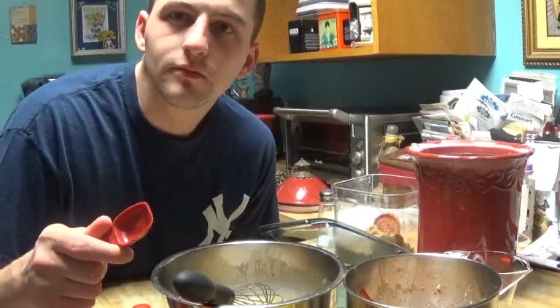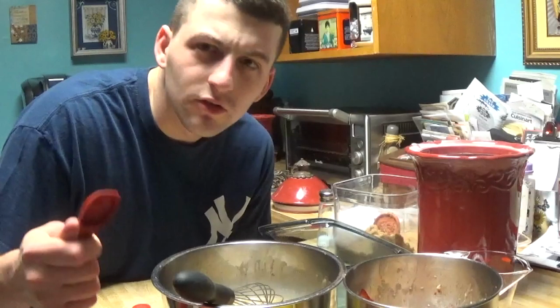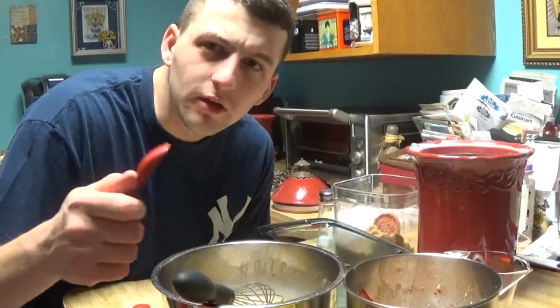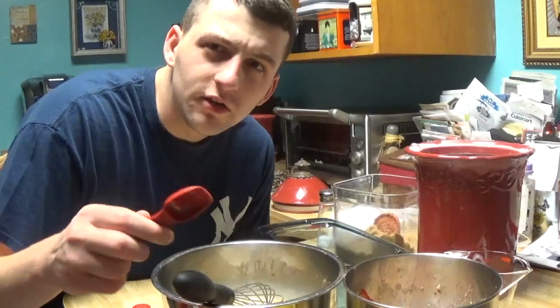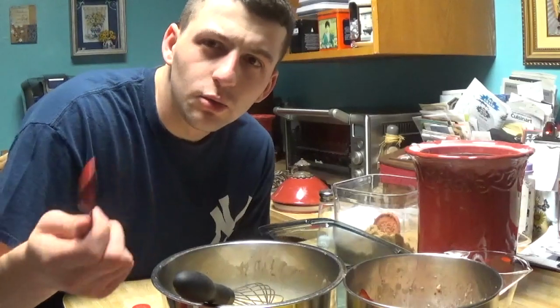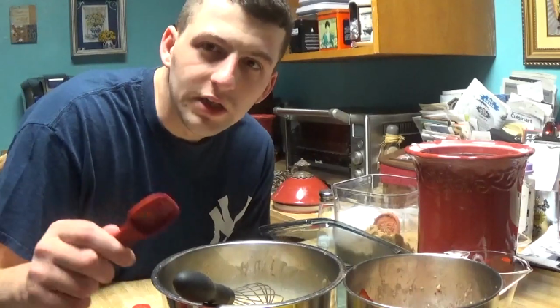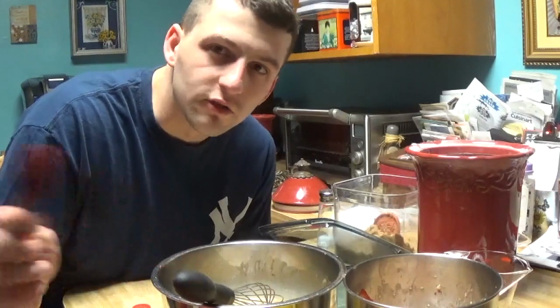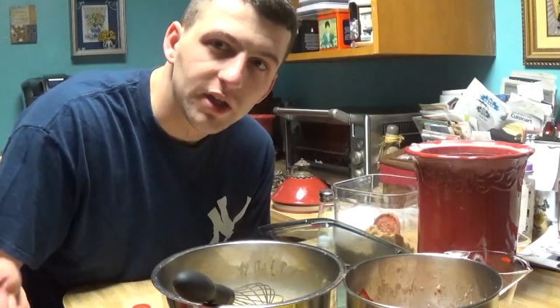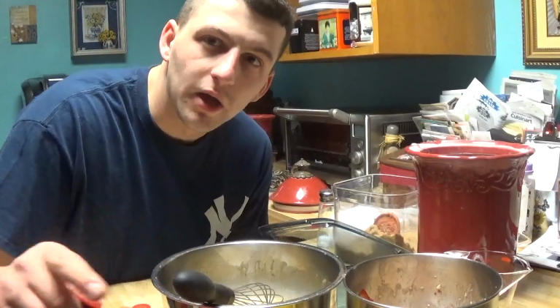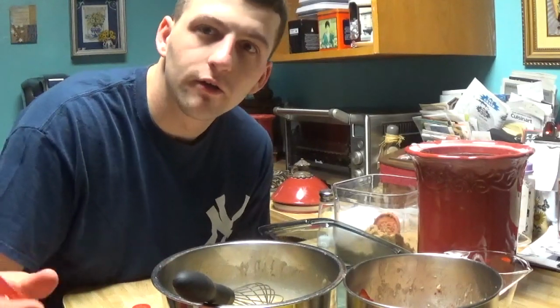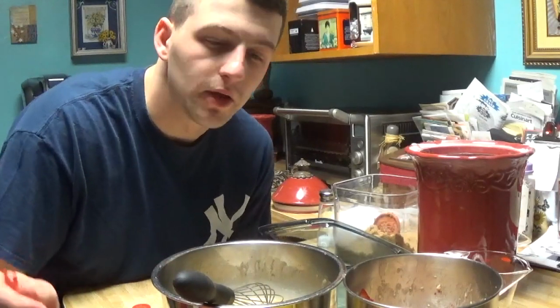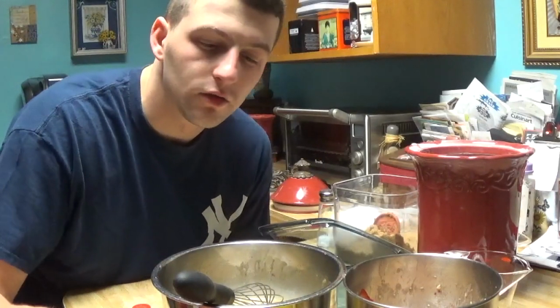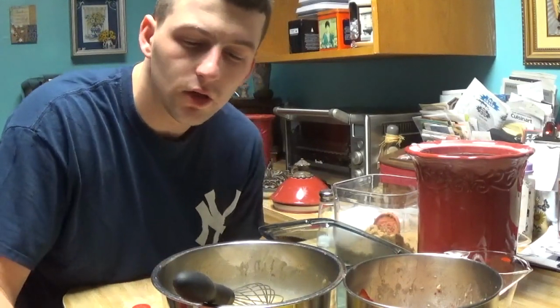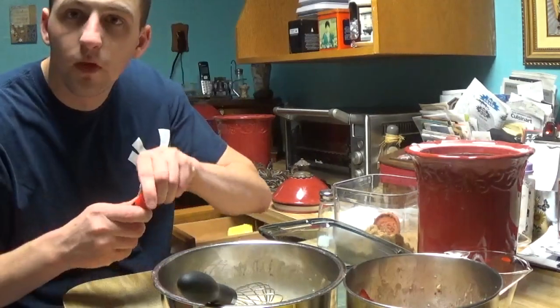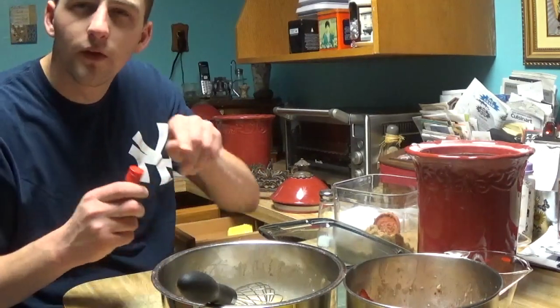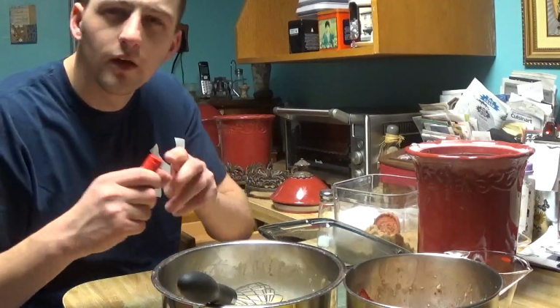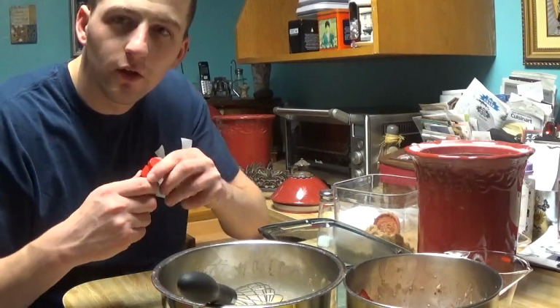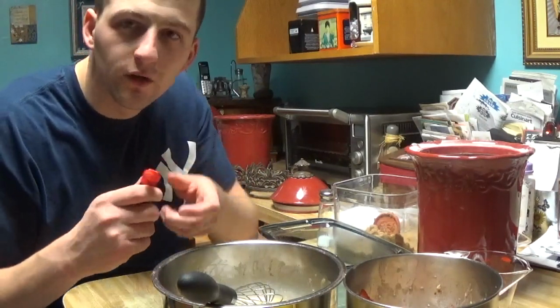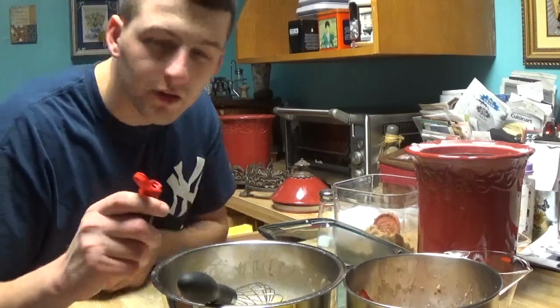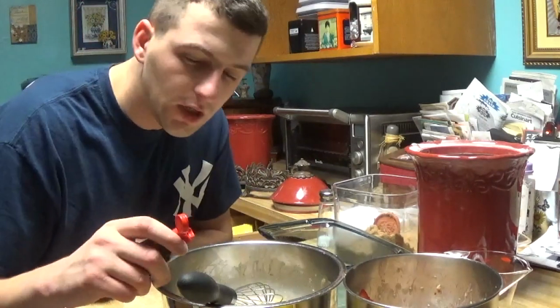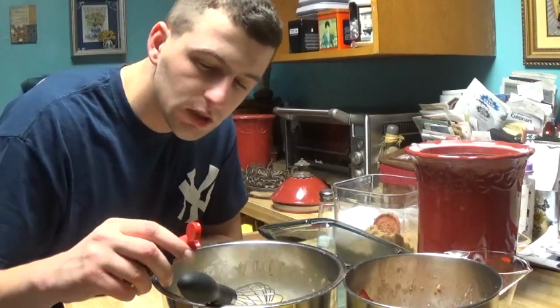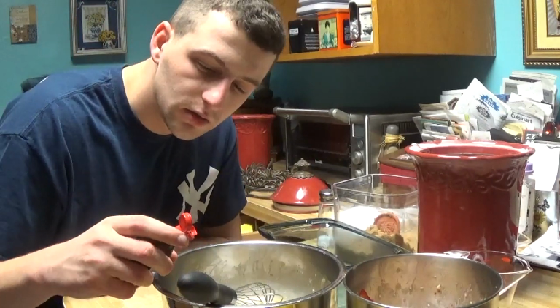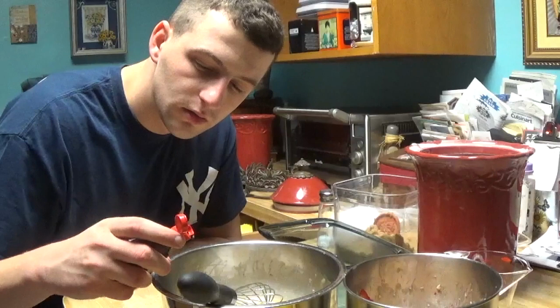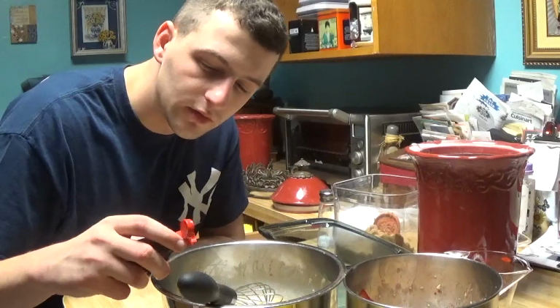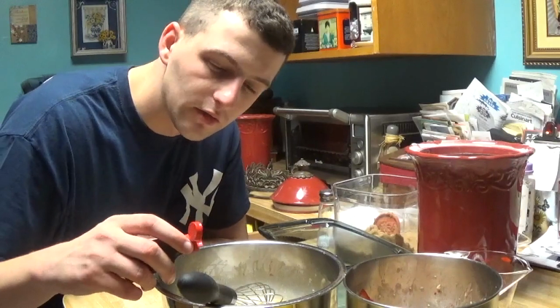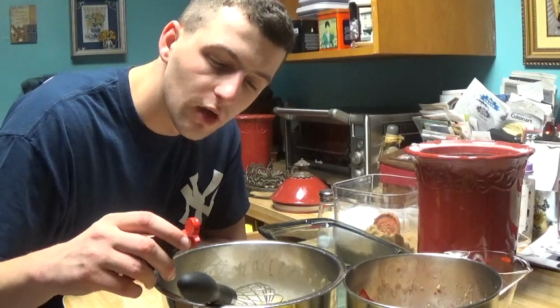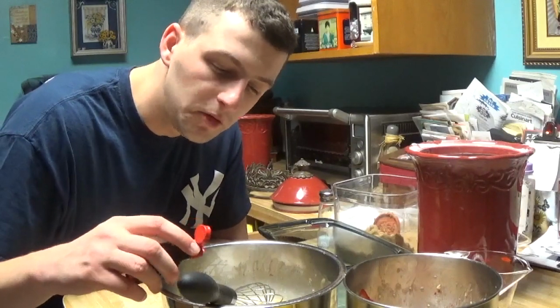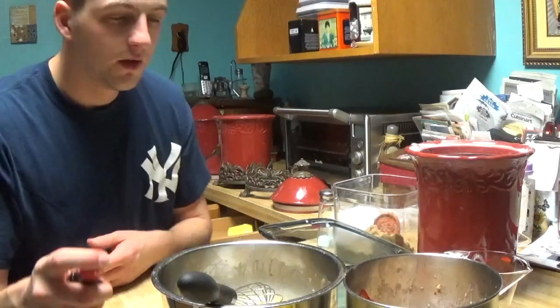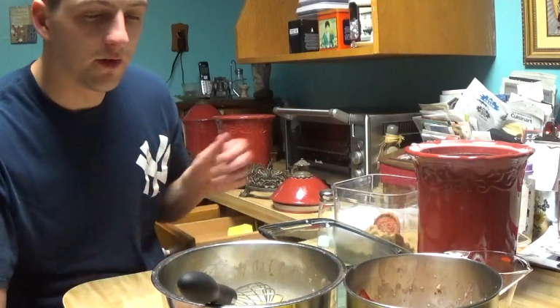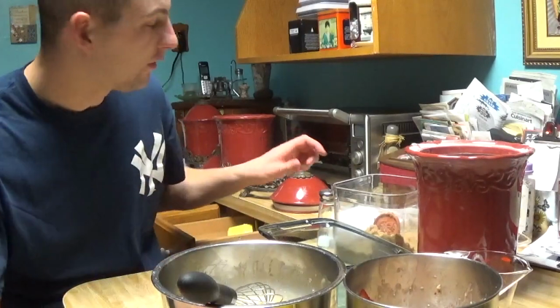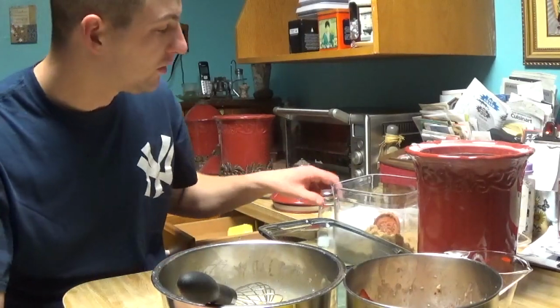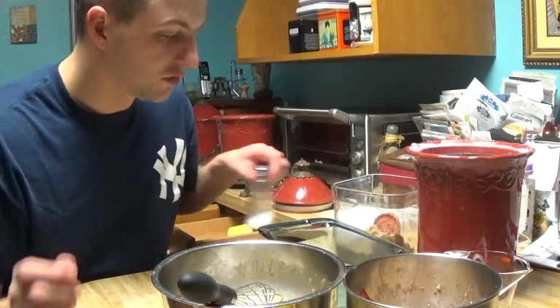Next, about a teaspoon each of baking powder and baking soda, then a little bit of extract — in this case it's almond — and then a little bit of salt.